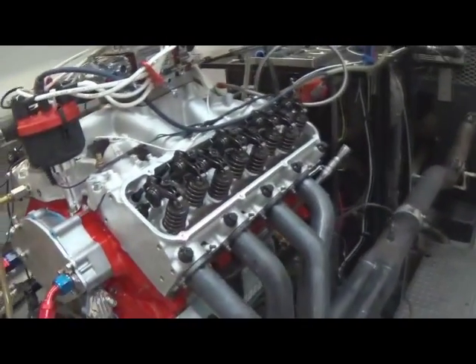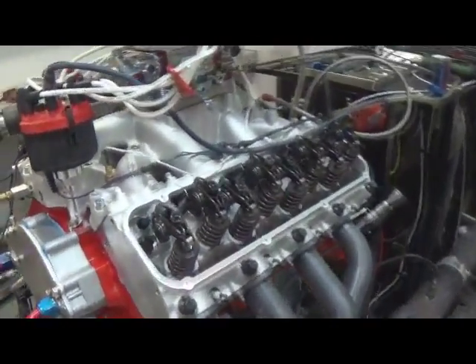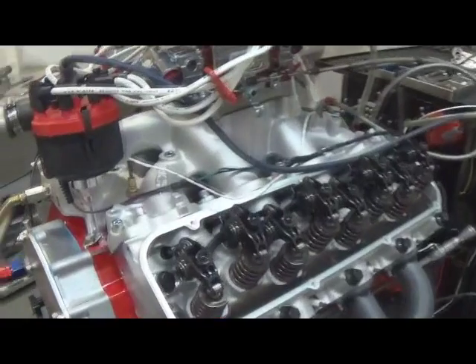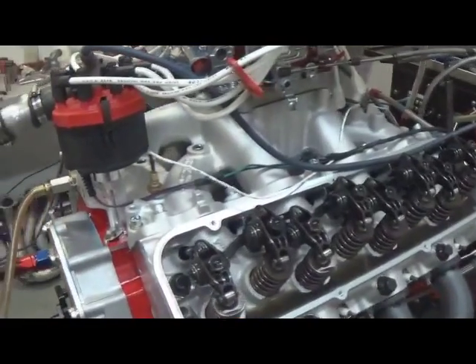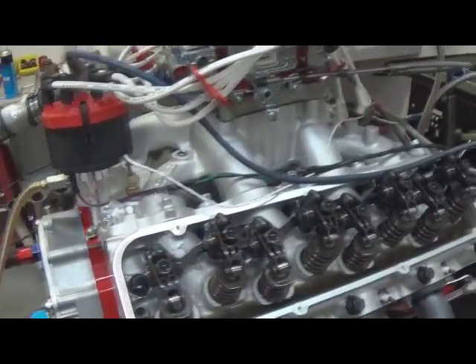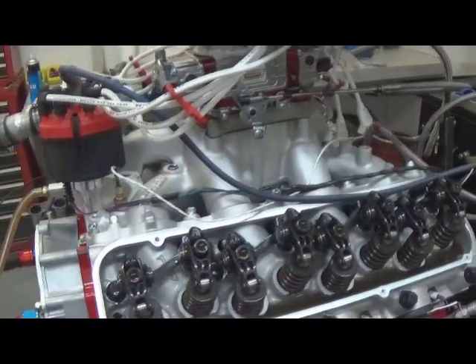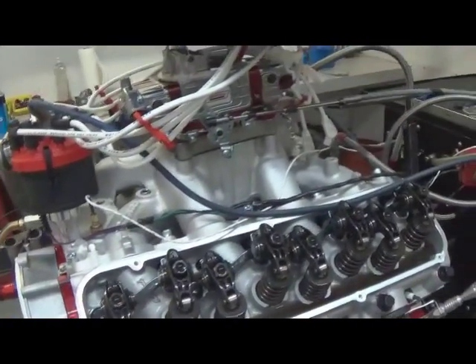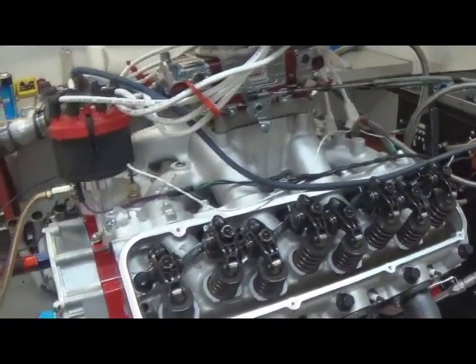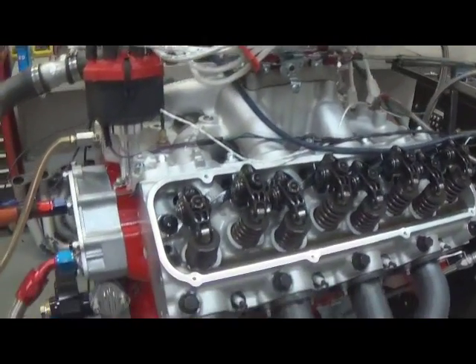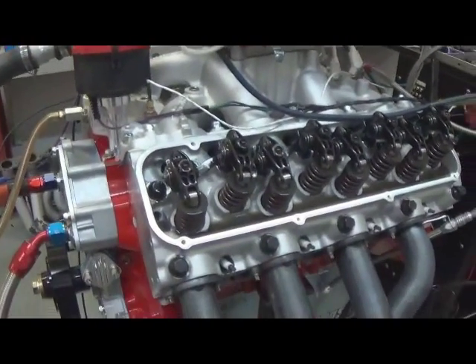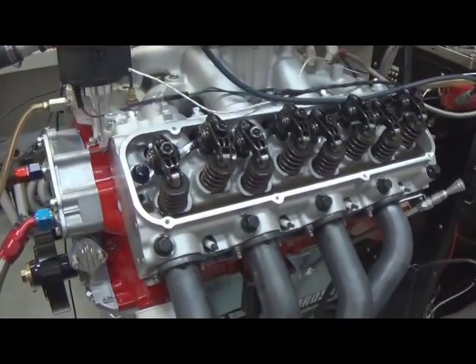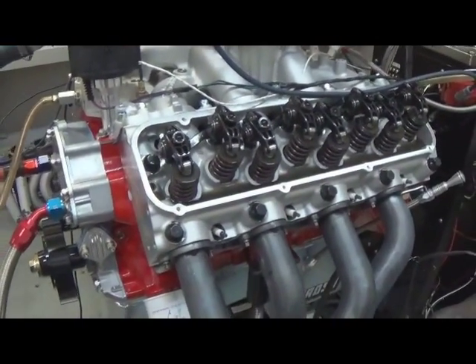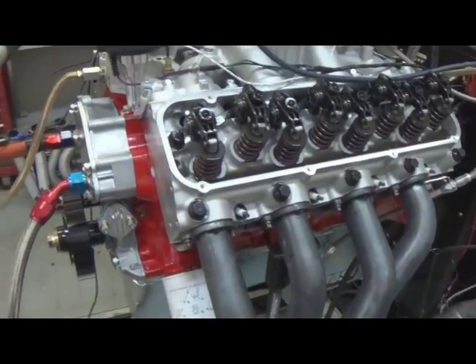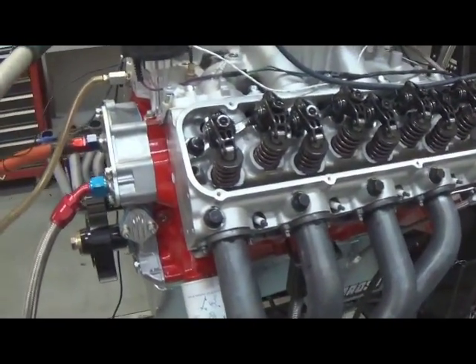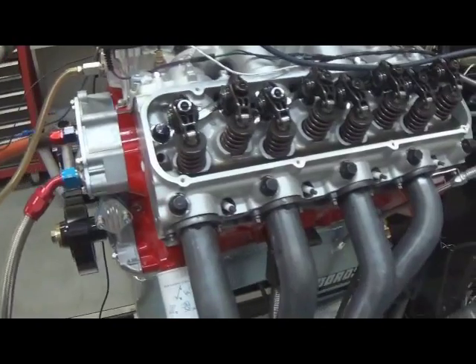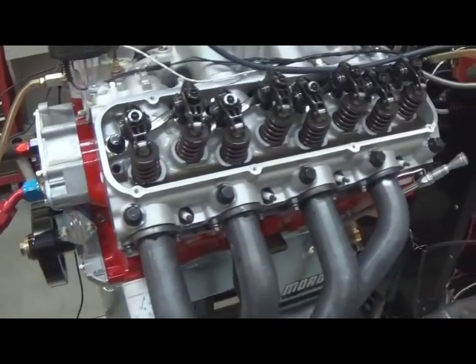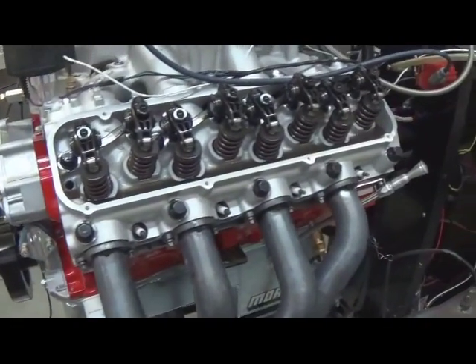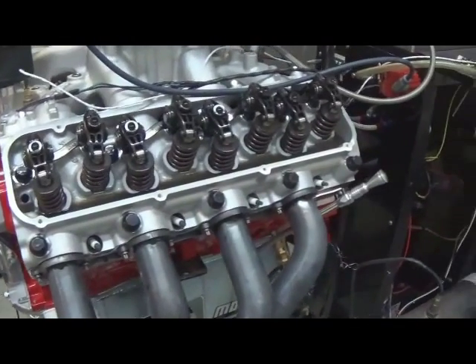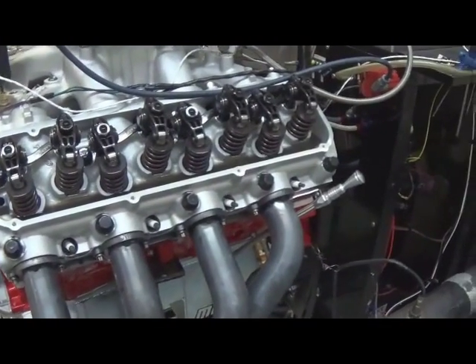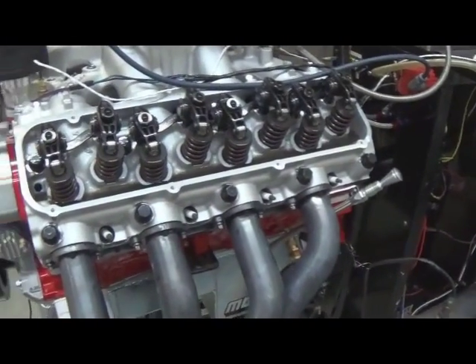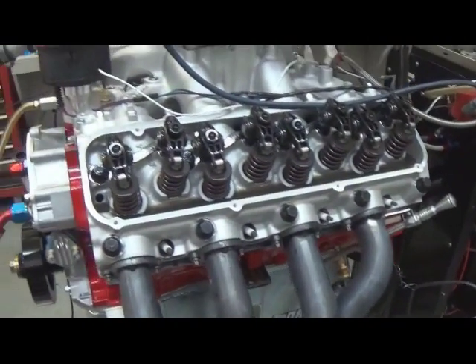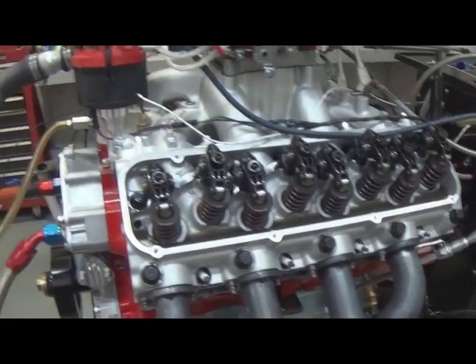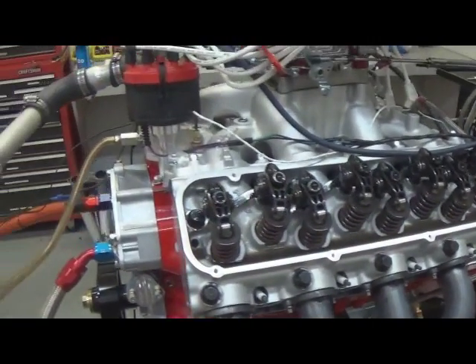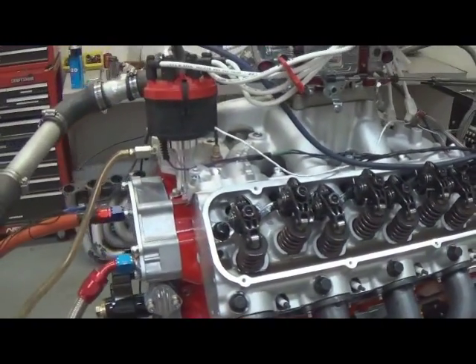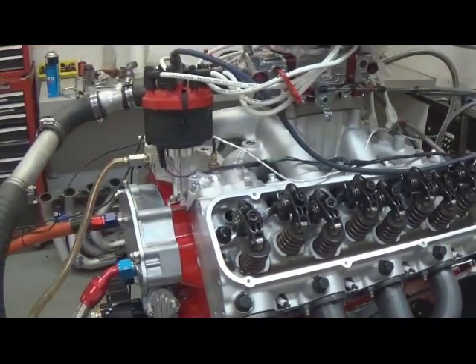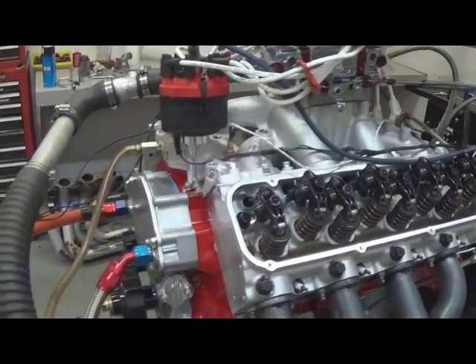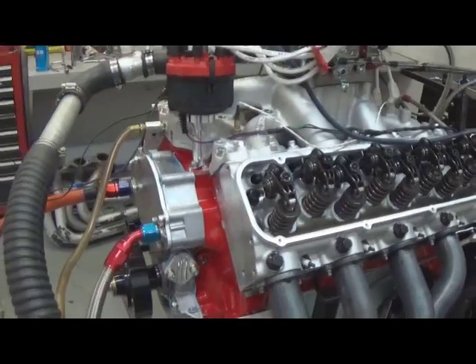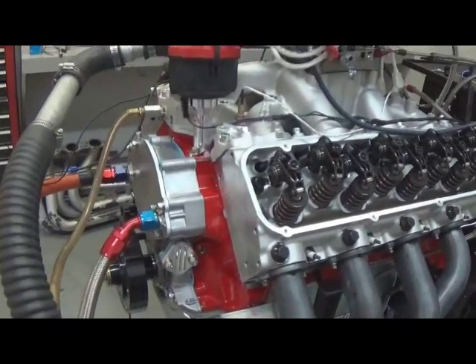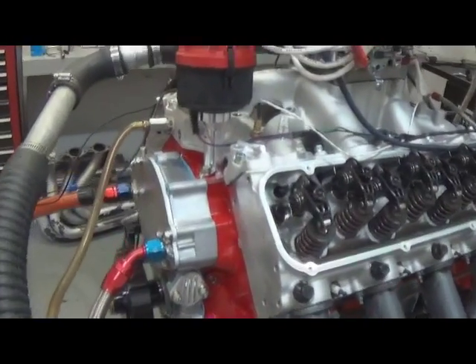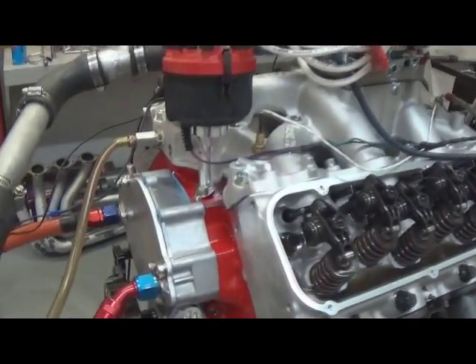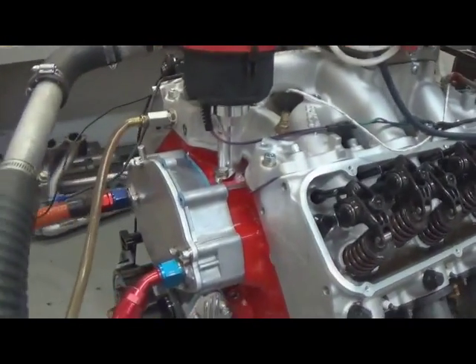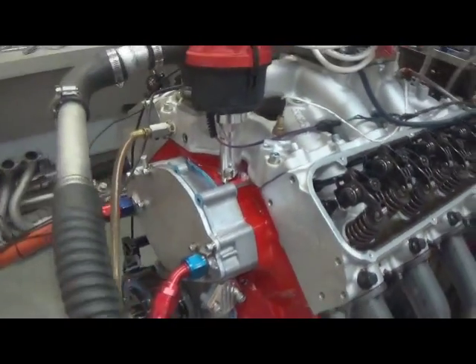It's got an air gap Edelbrock RPM intake on it, J&E pistons, Eagle rotating assembly, and HBM rods in it. It's got a hydraulic roller cam by Comp Cams, tie bar lifters — also Comp.